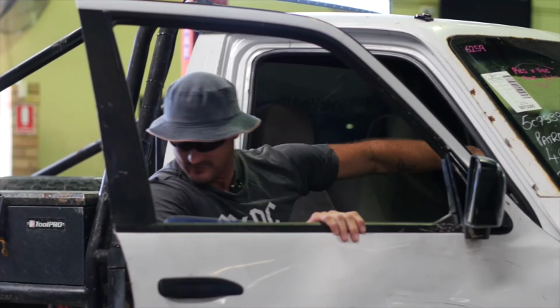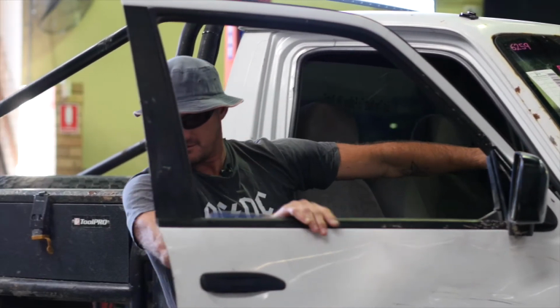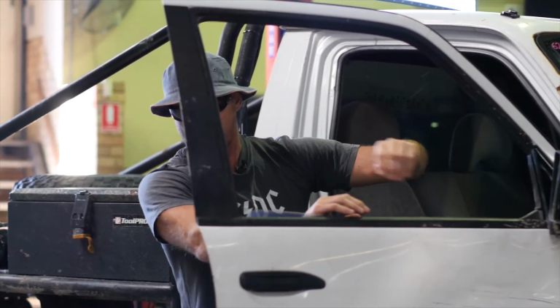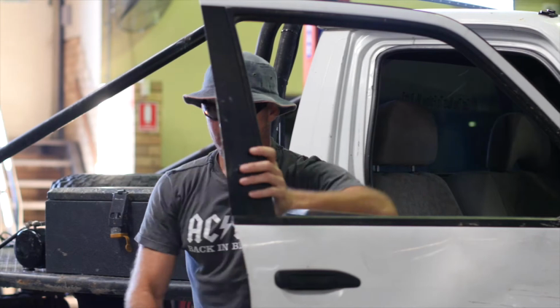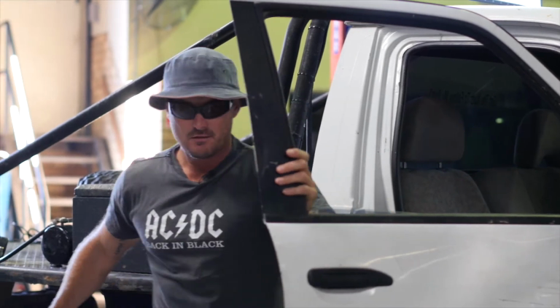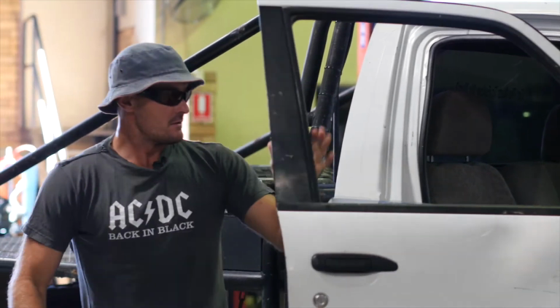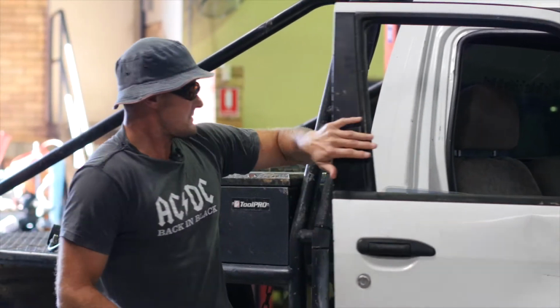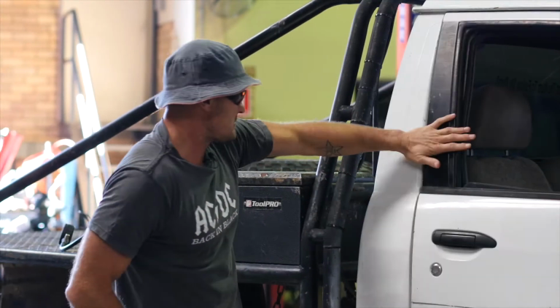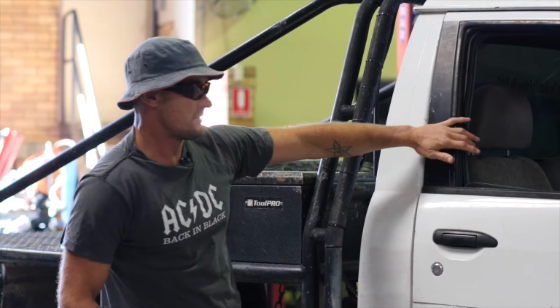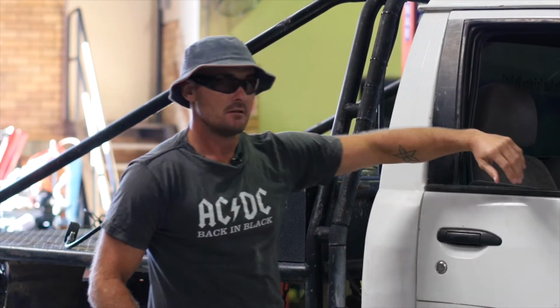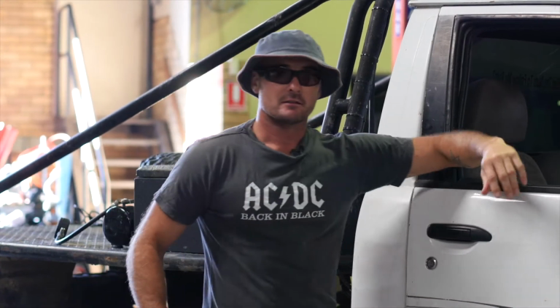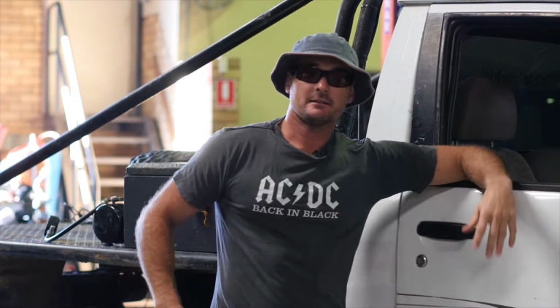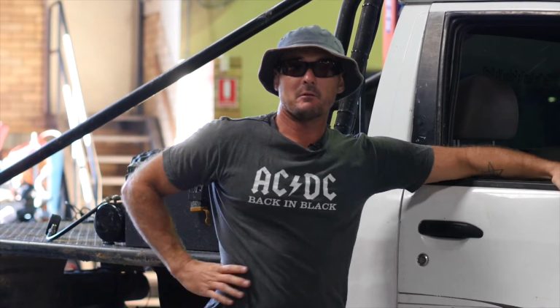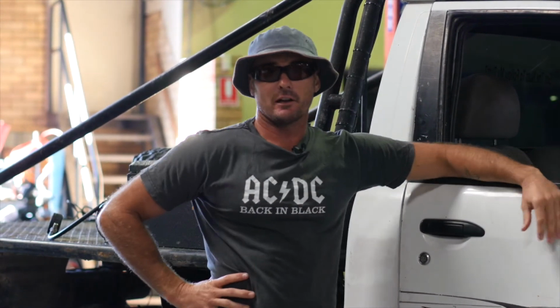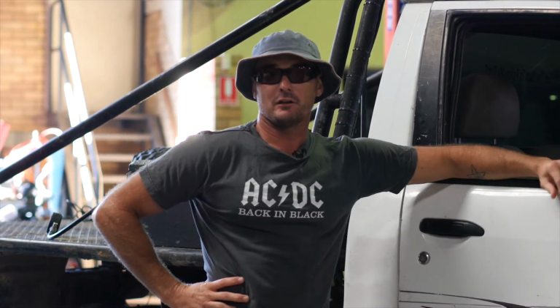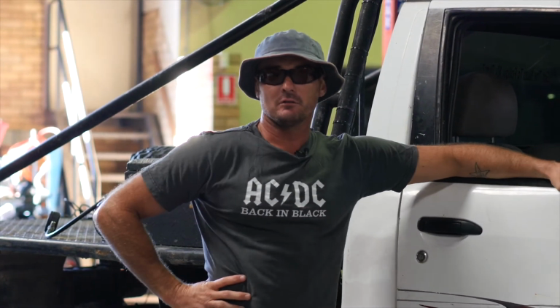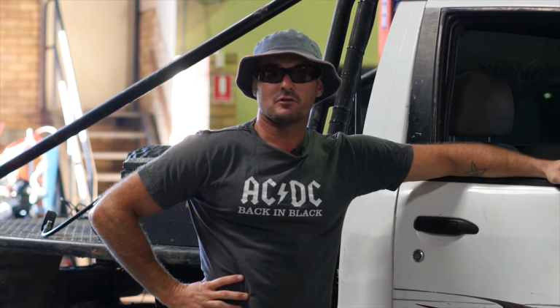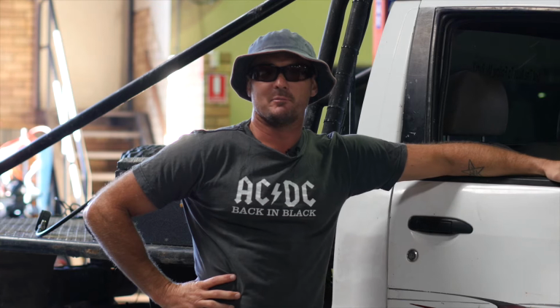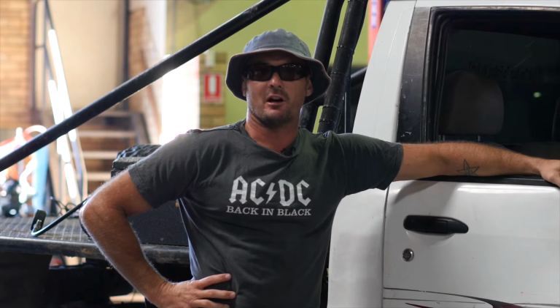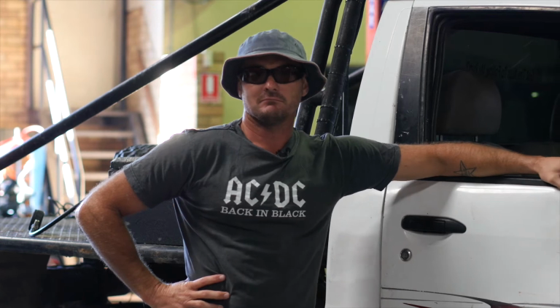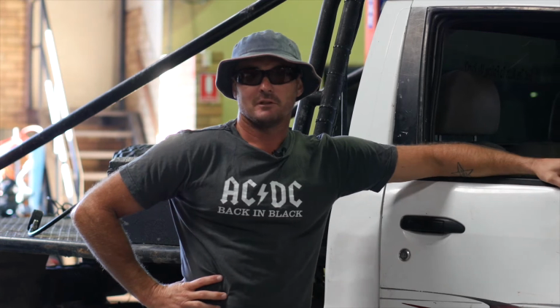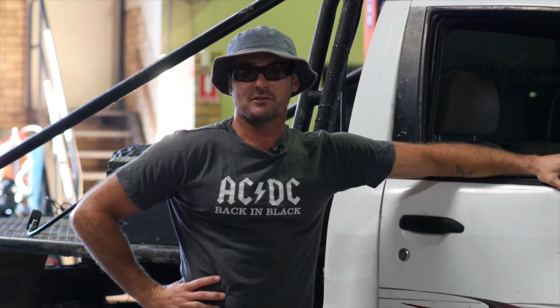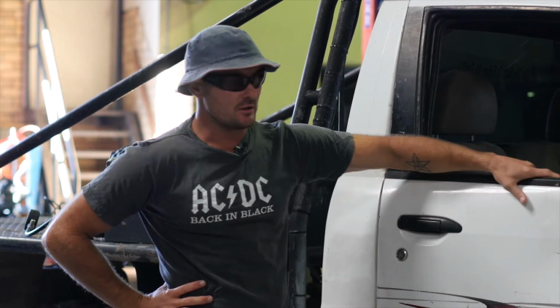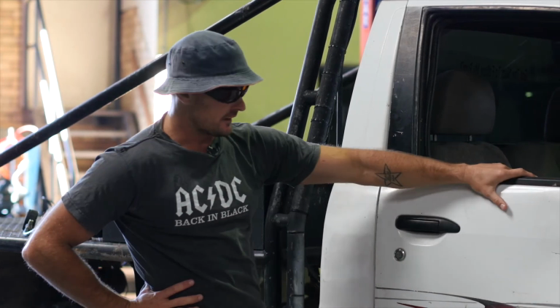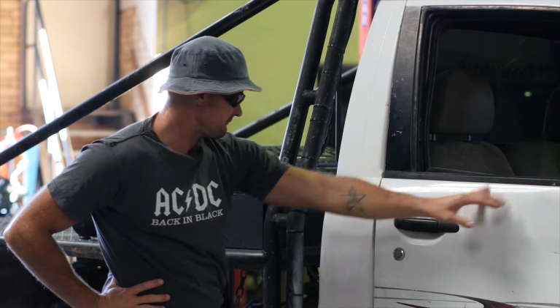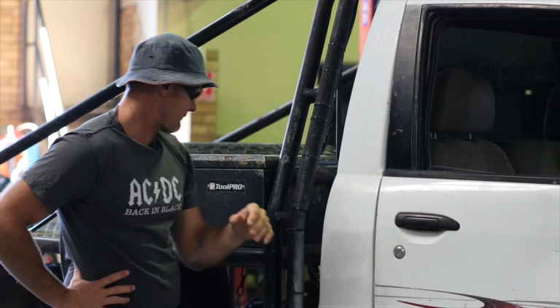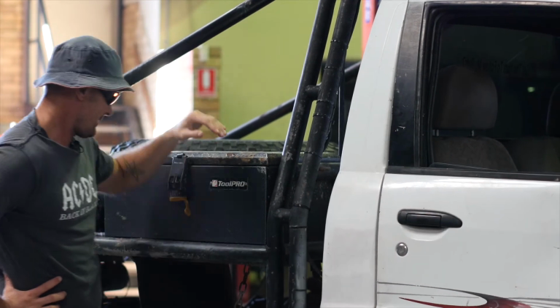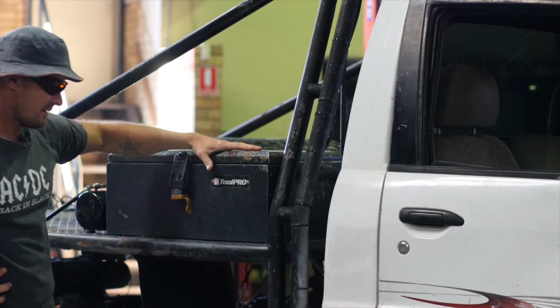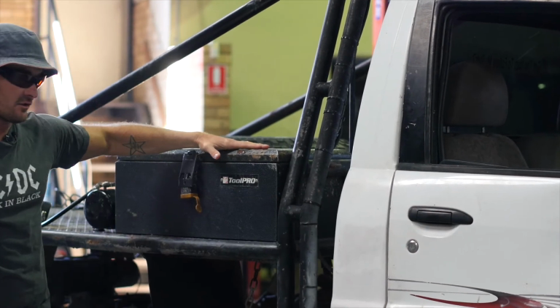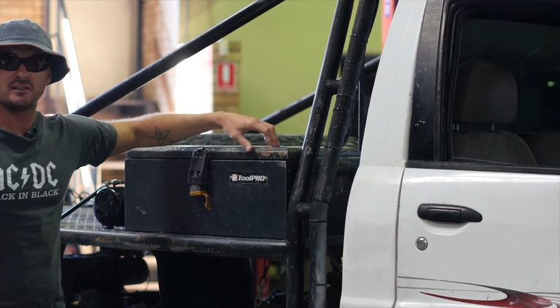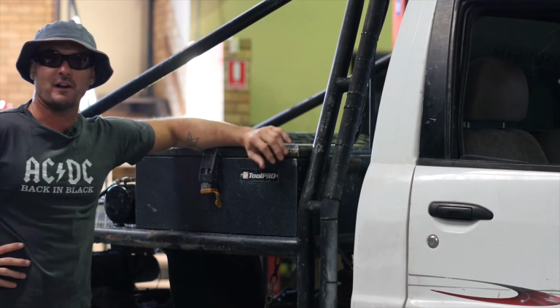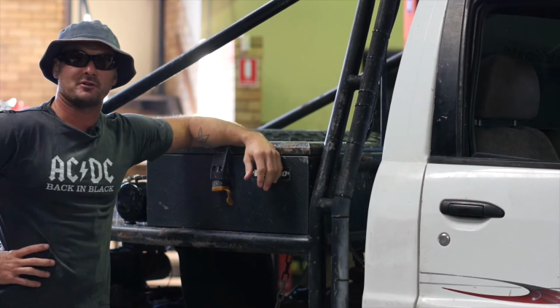What have we got today, Doug? So, Nellie, today we've got an early model GU Patrol, and as you can see by looking at it, she's not your standard factory patrol.